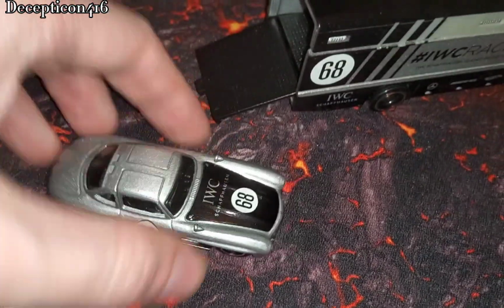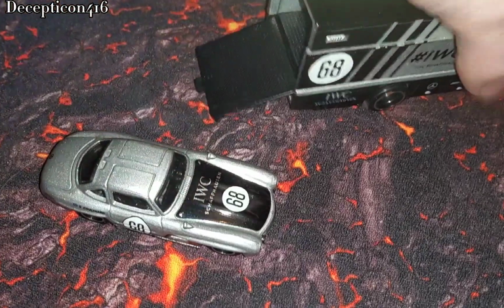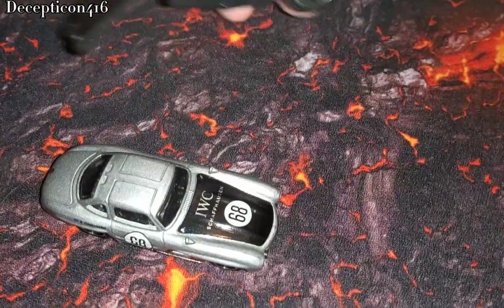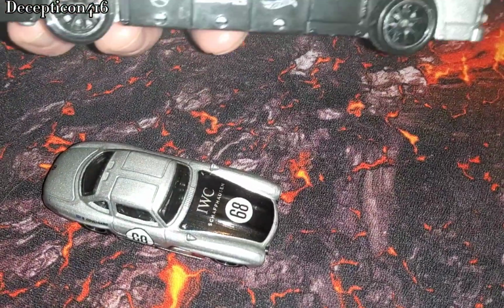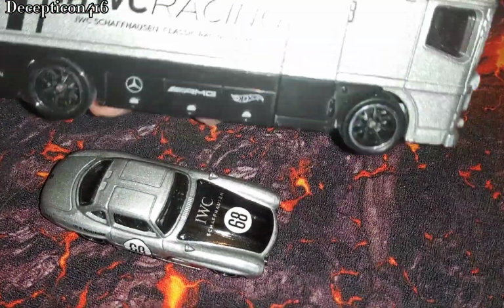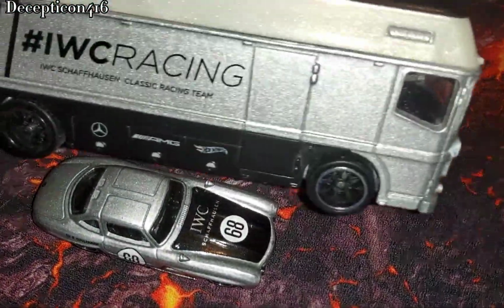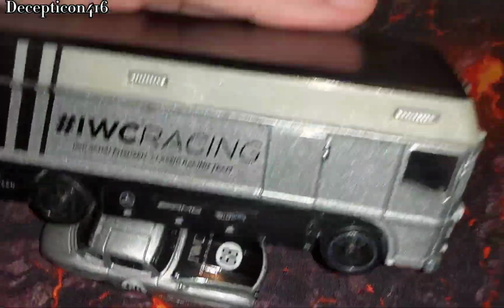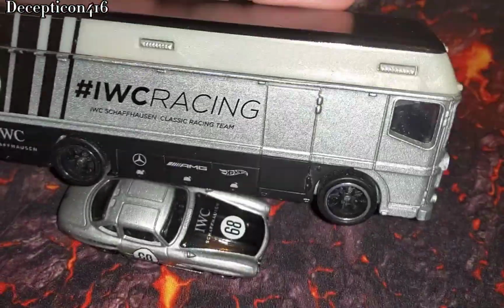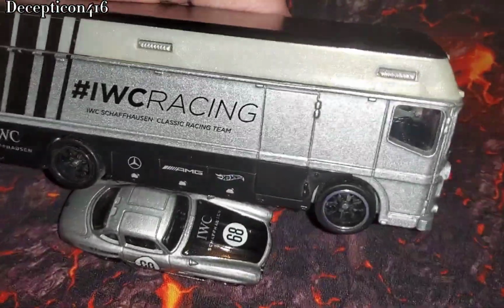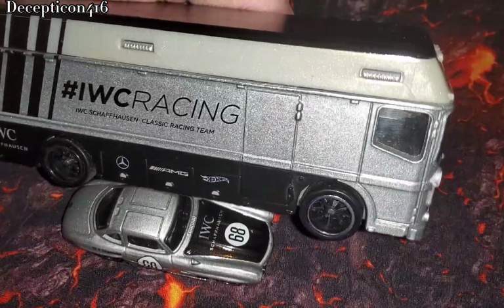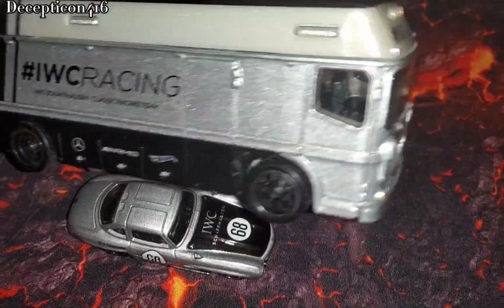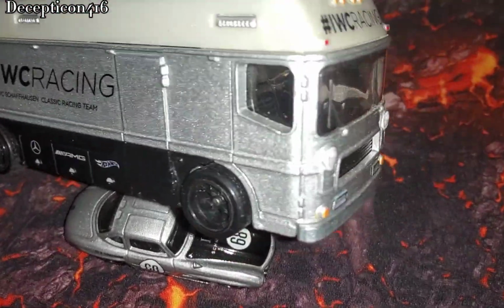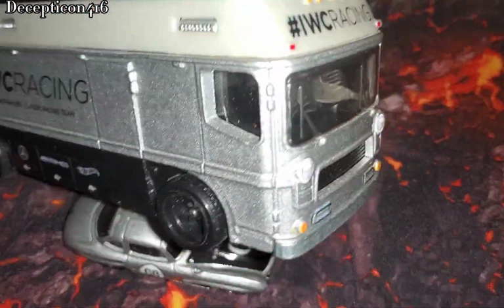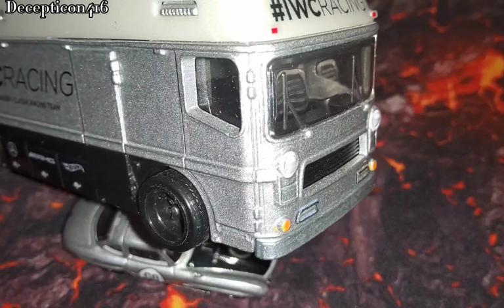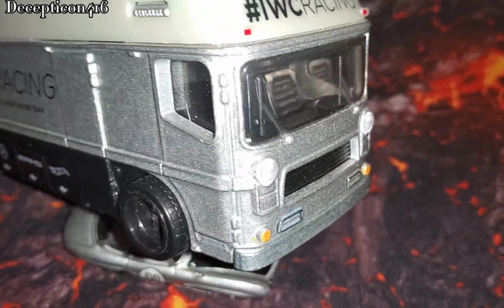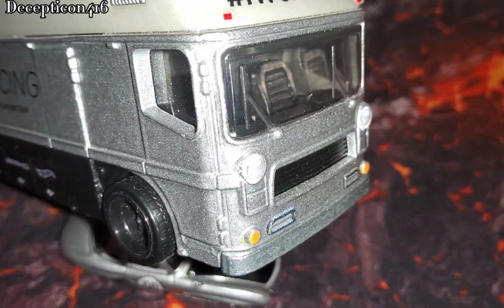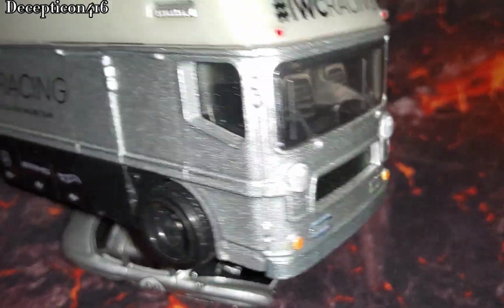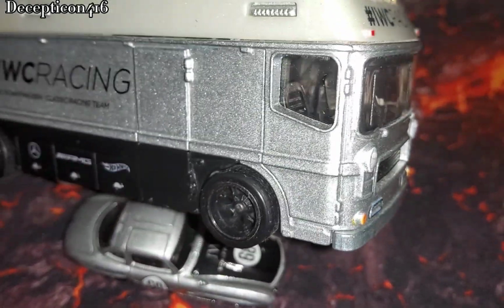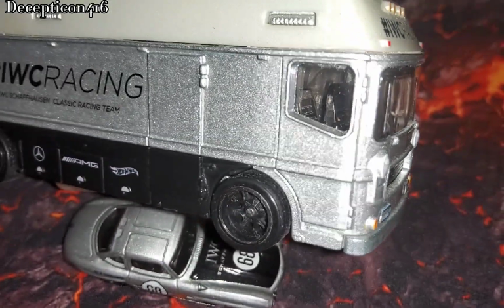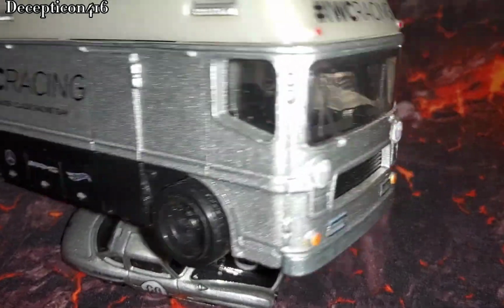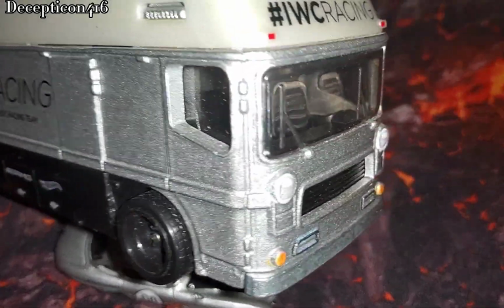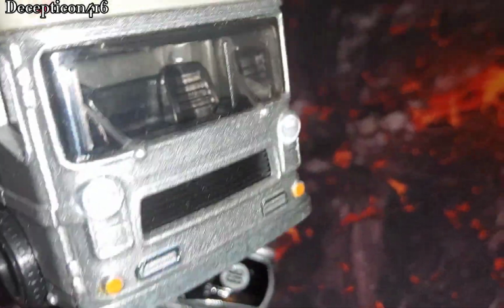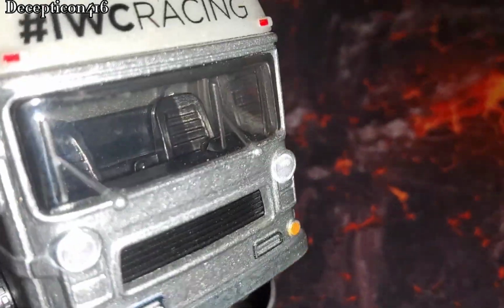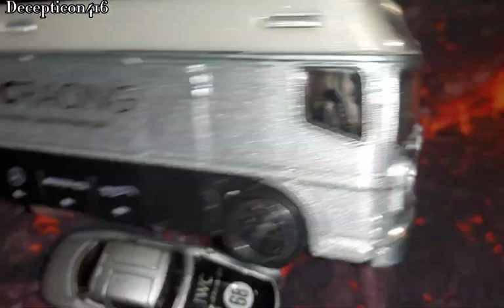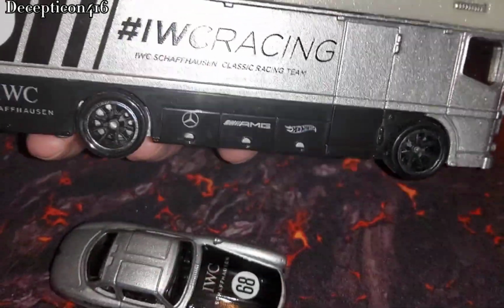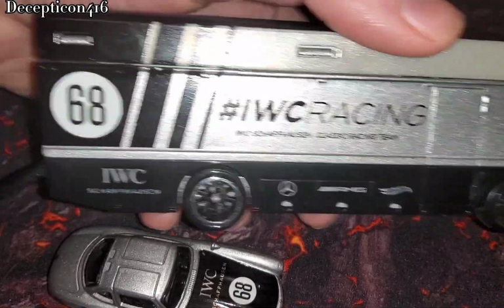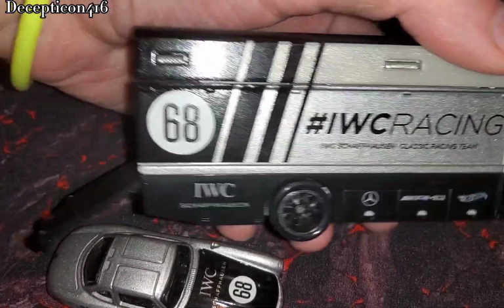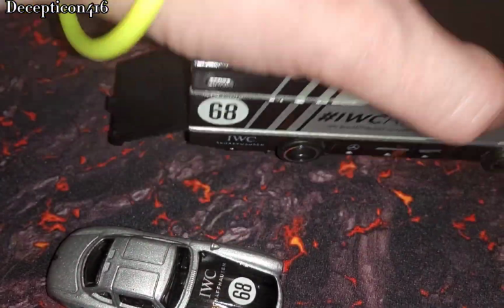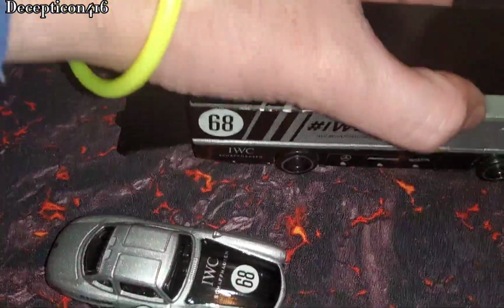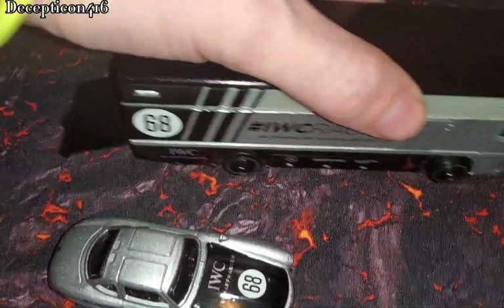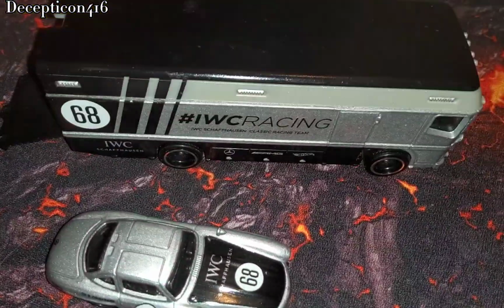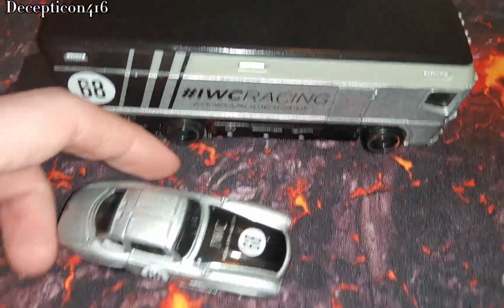Here's the Mercedes SL300 with the Gullwing, and here's the Euro hauler that holds the Mercedes. This is really nice — the quality on this, rubber wheels, full interior, everything. This would be the perfect car to haul a race car around to the tracks and all that.